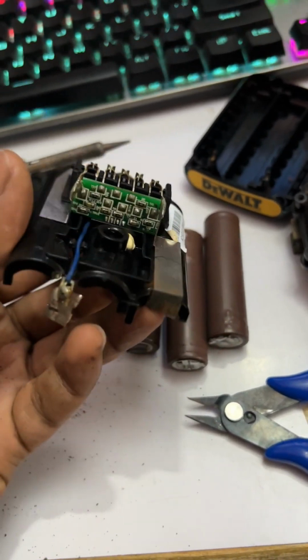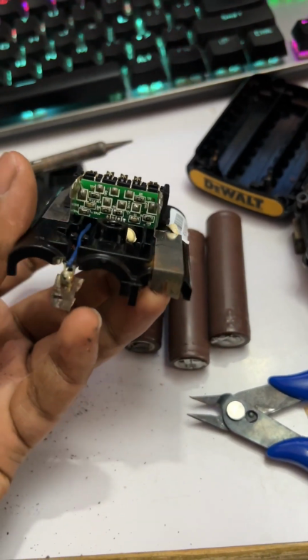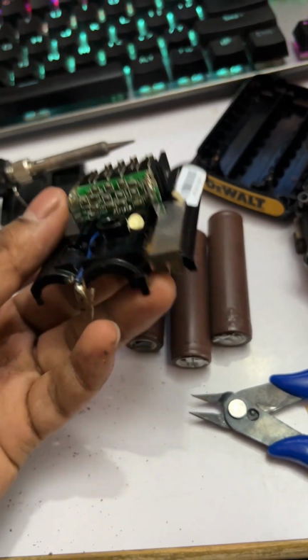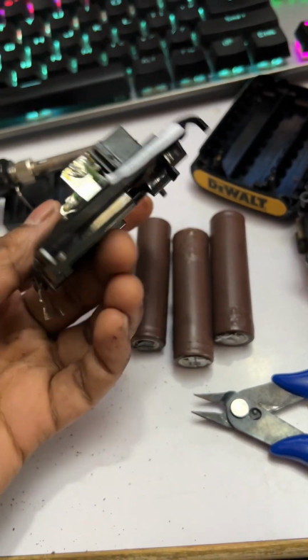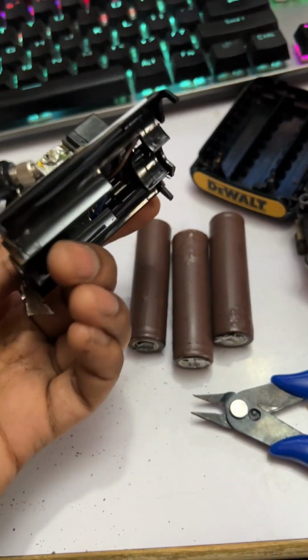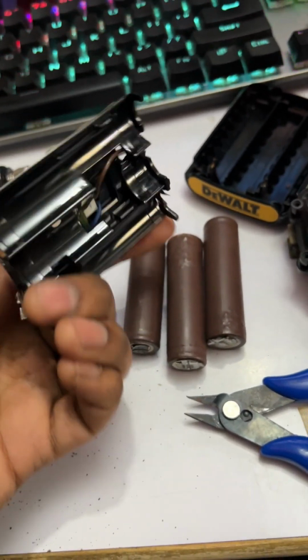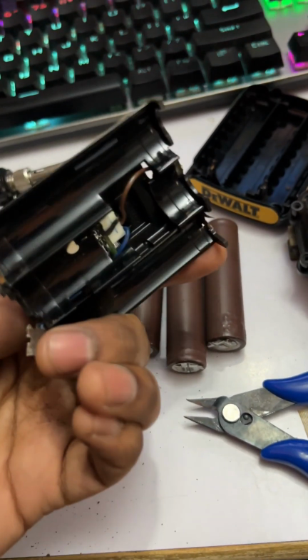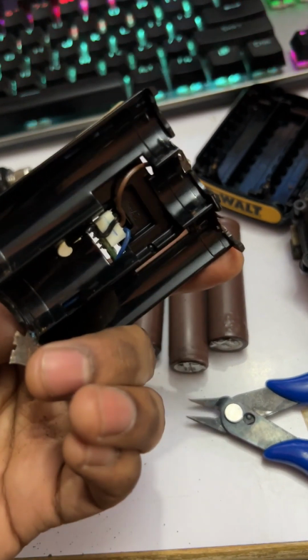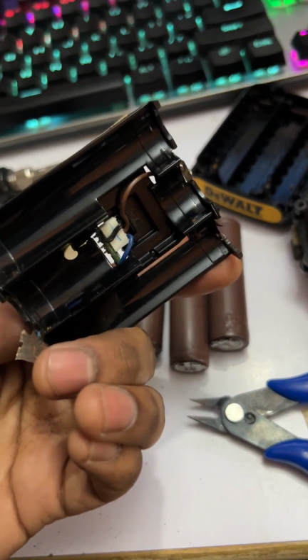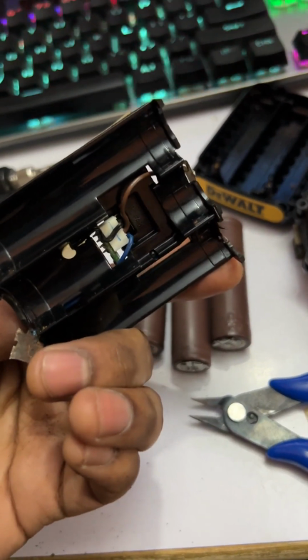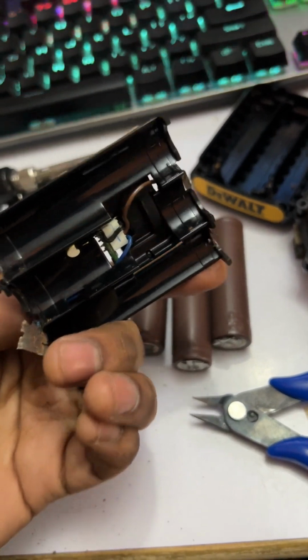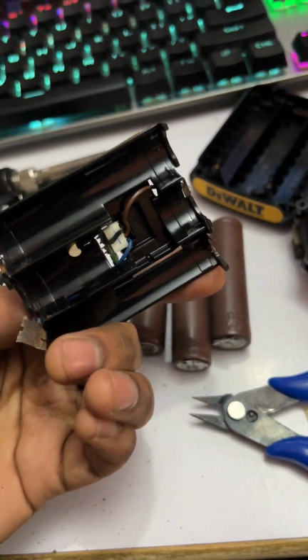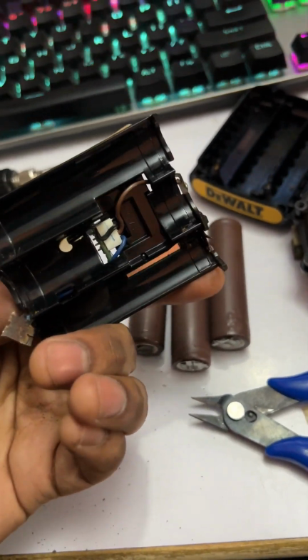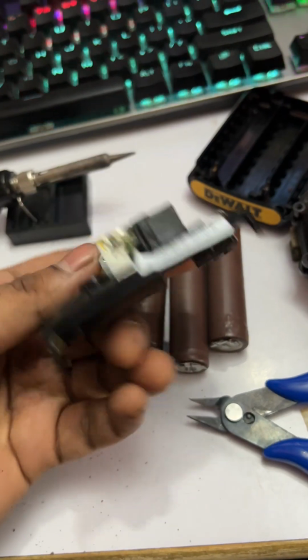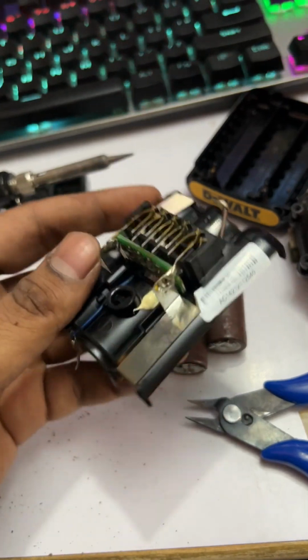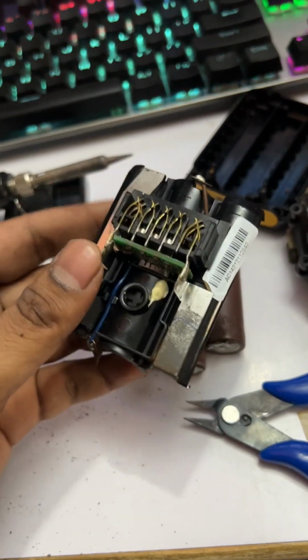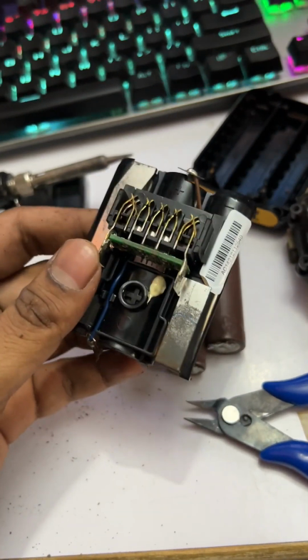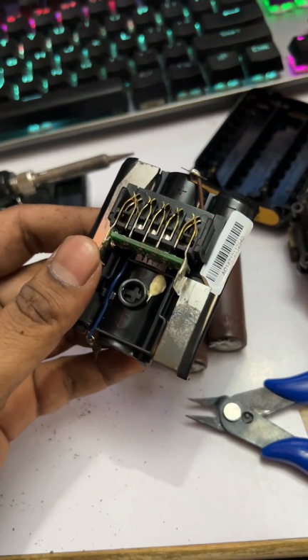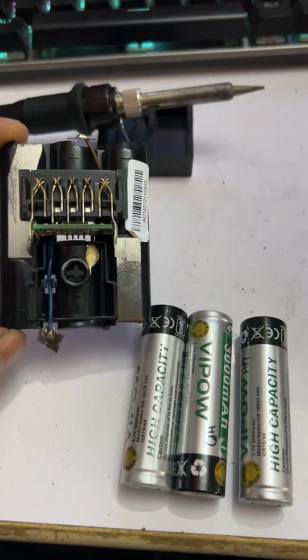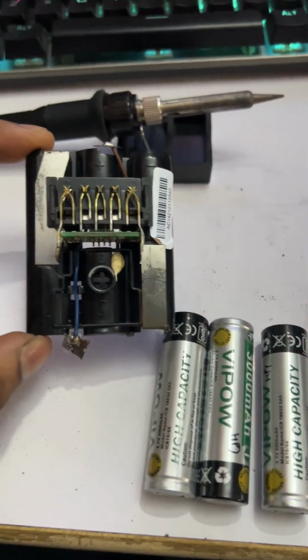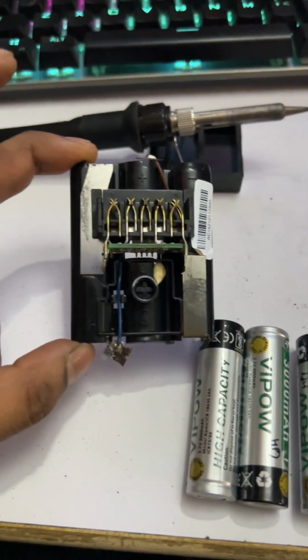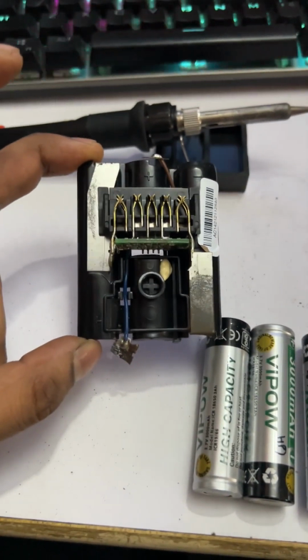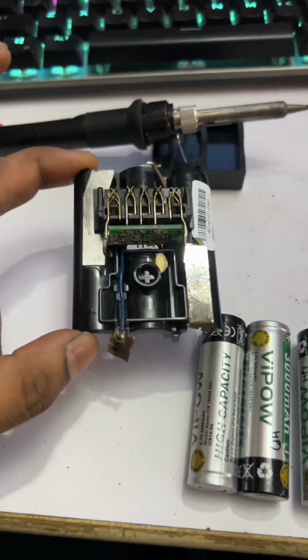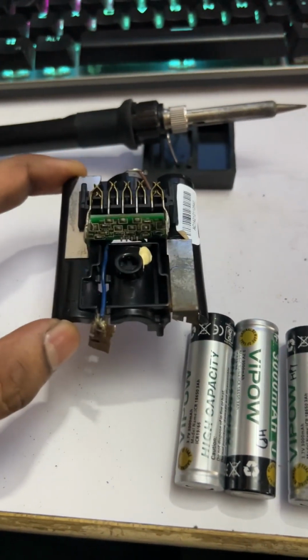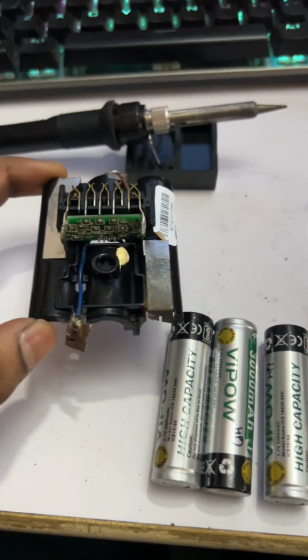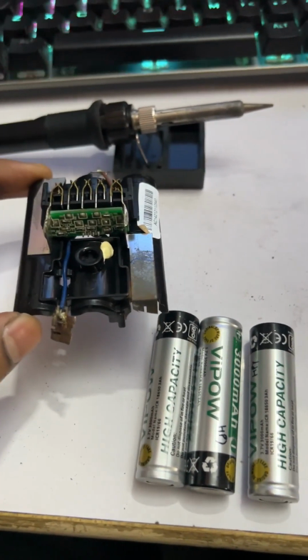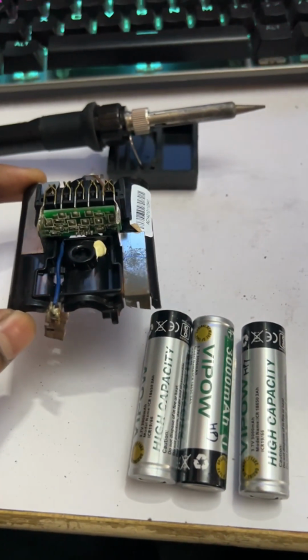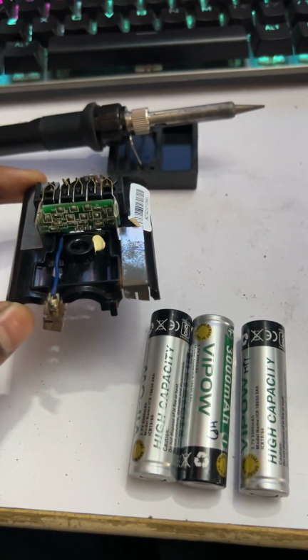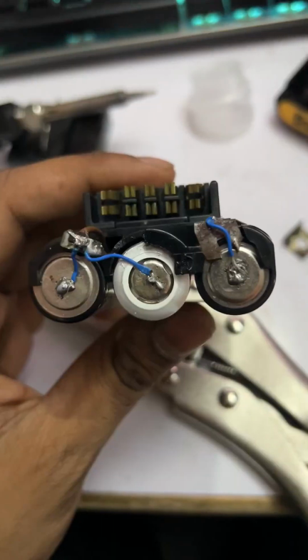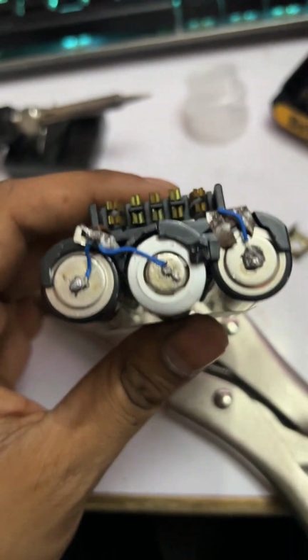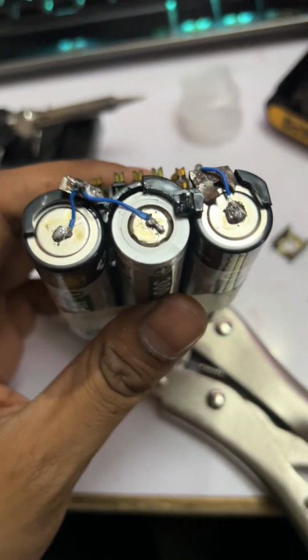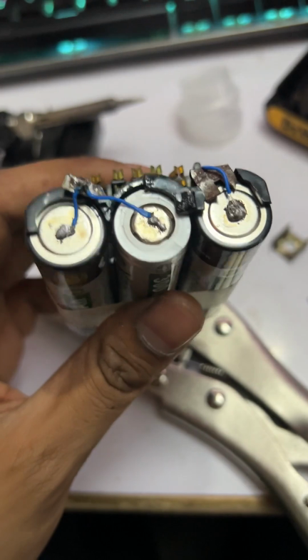To fix this, I carefully removed all the damaged battery cells and replaced them with brand new ones in both battery packs — starting with the first battery pack.